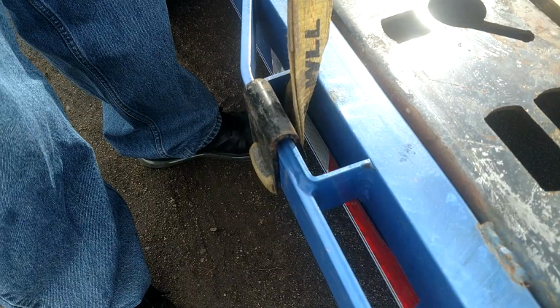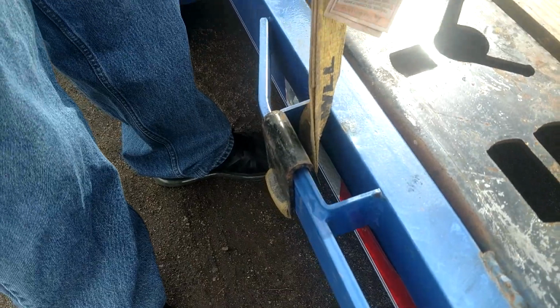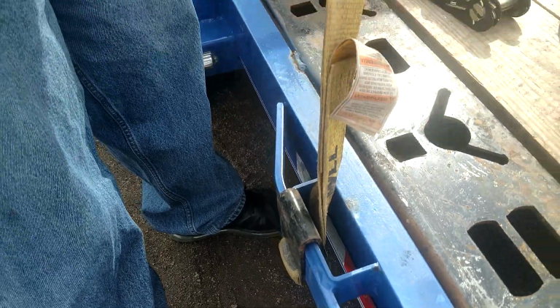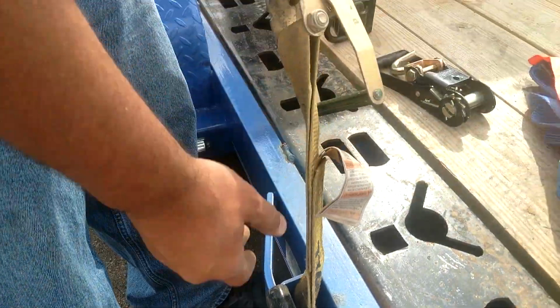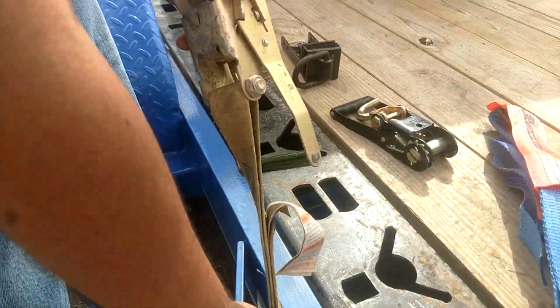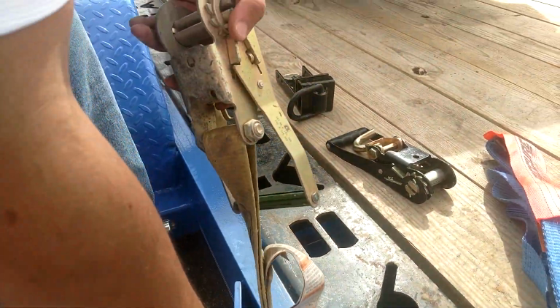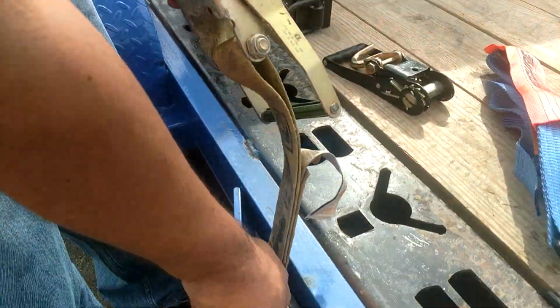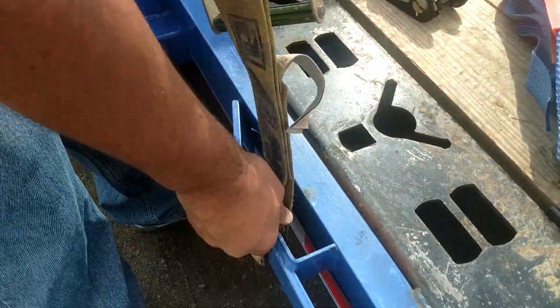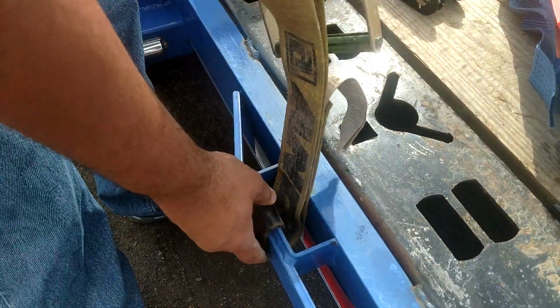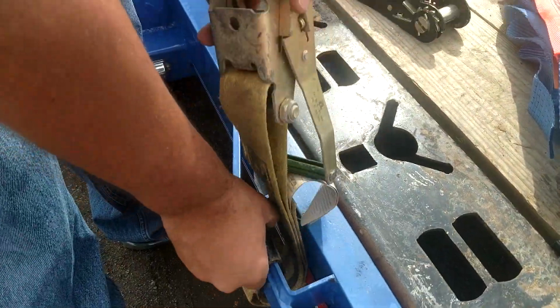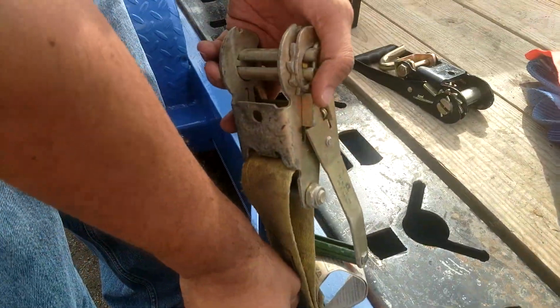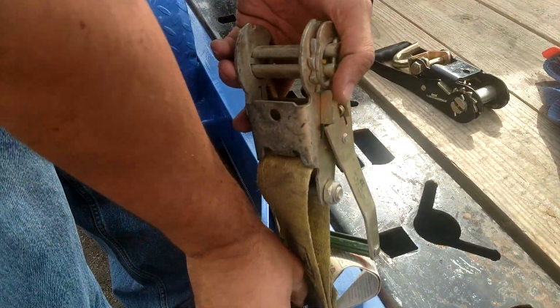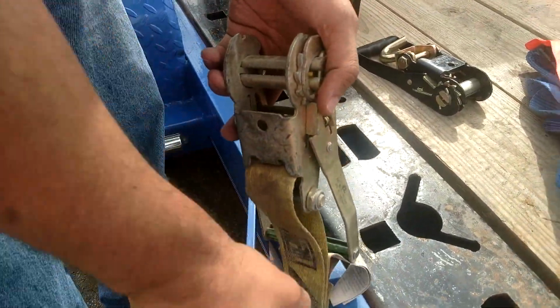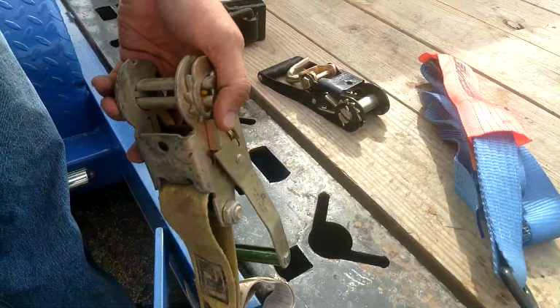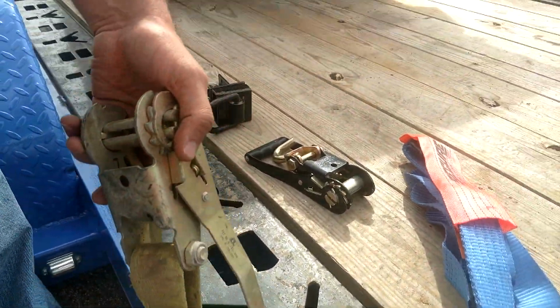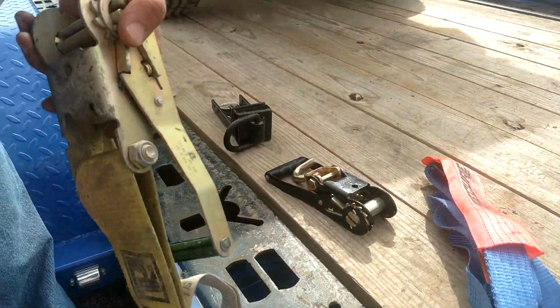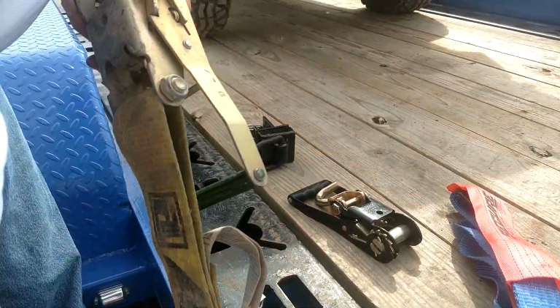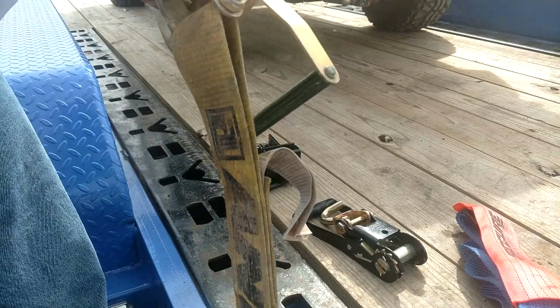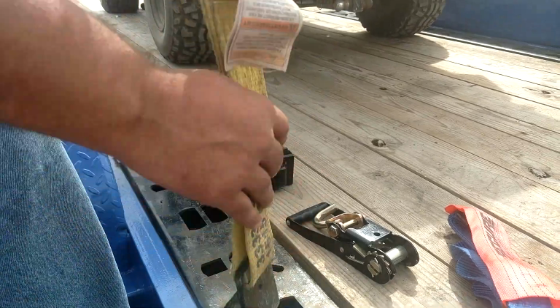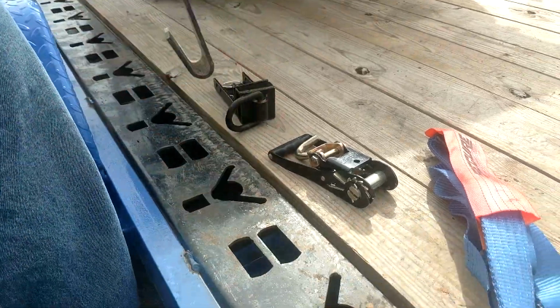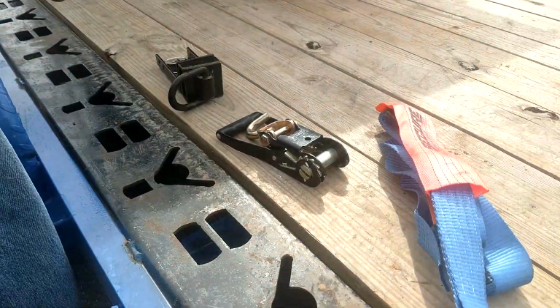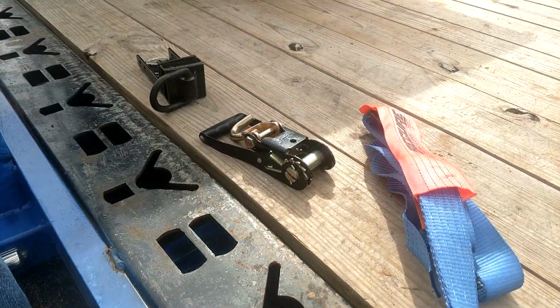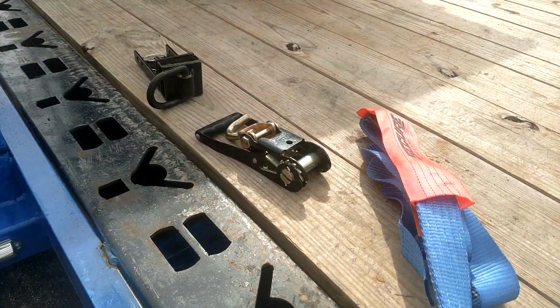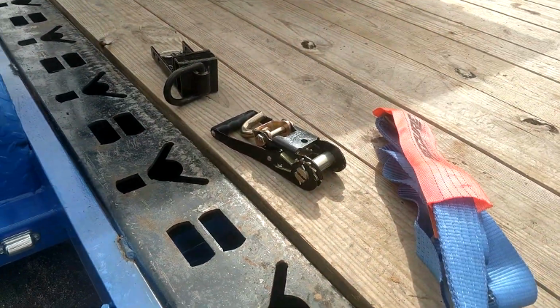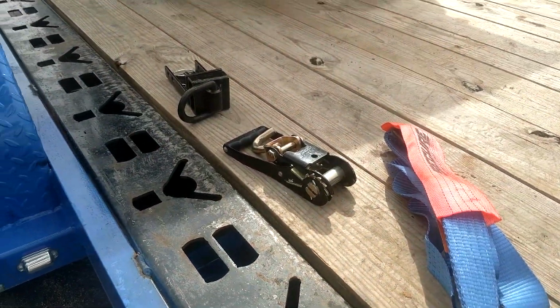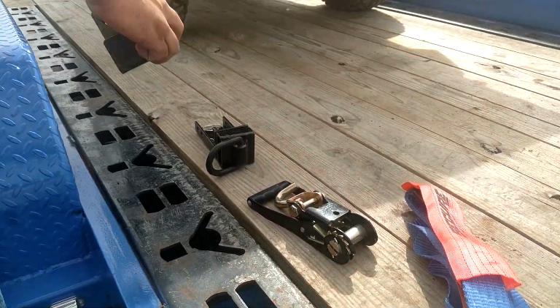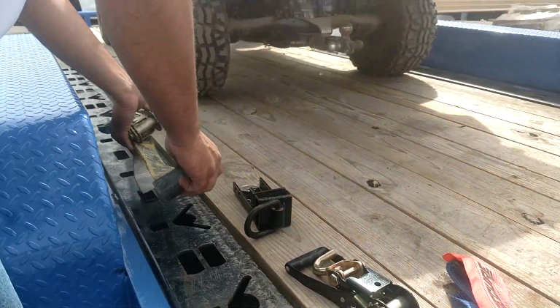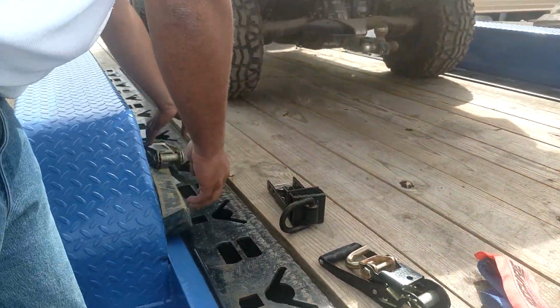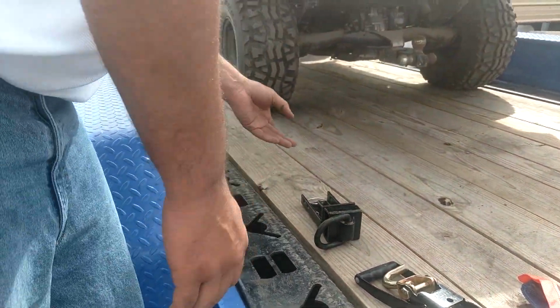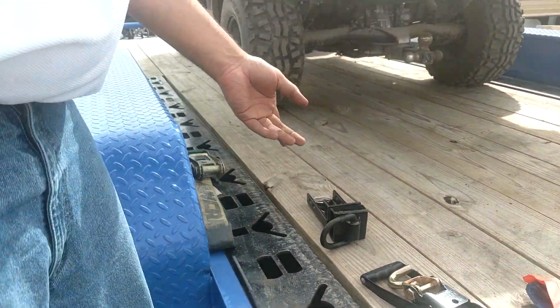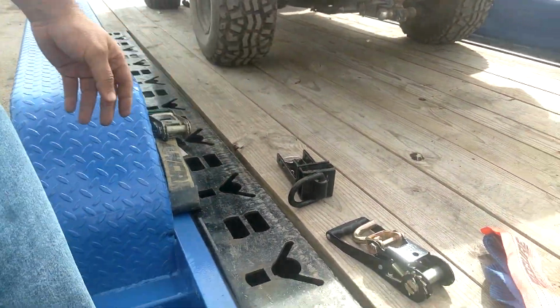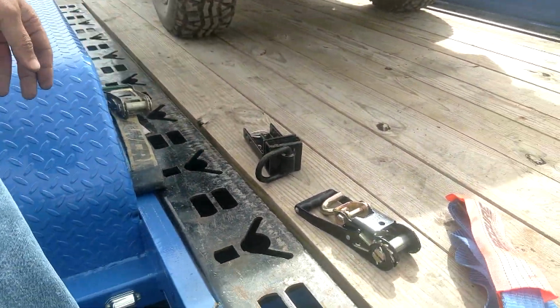What we're going to use today is two tools: a Slider 360 and a Super Ratchet, and we're going to see how easy it is to secure pretty much anything with that.